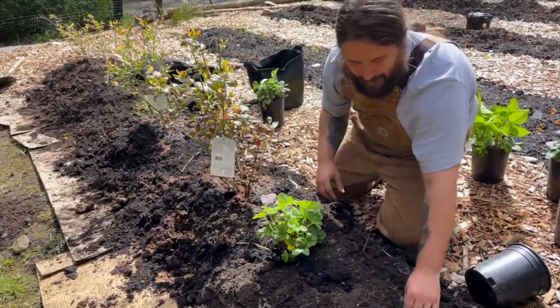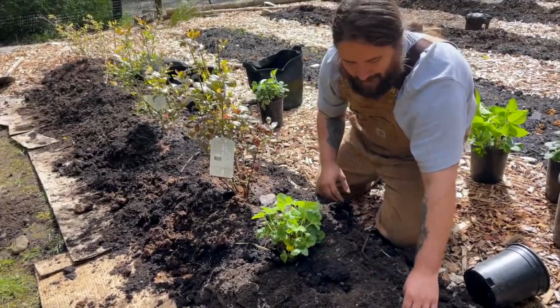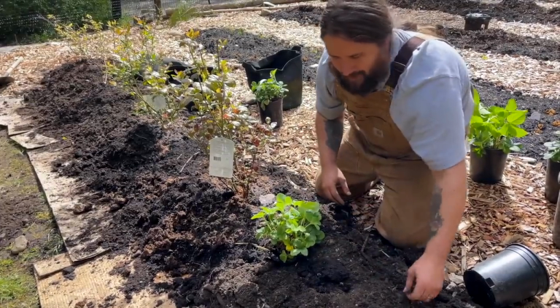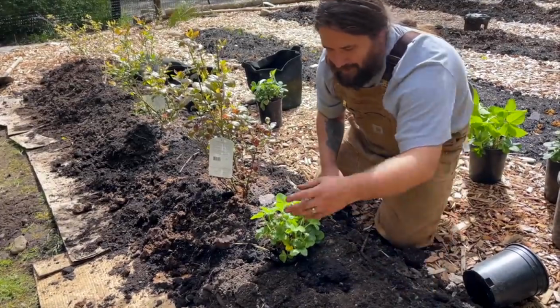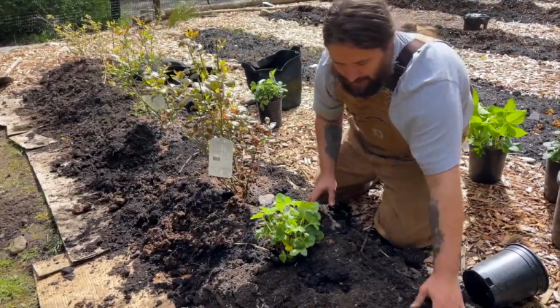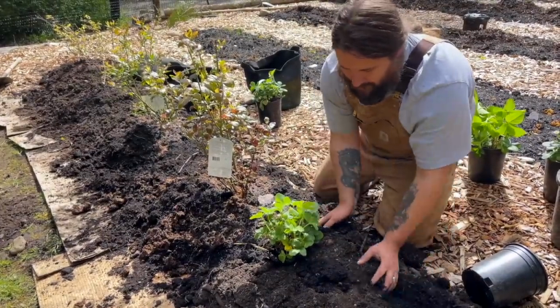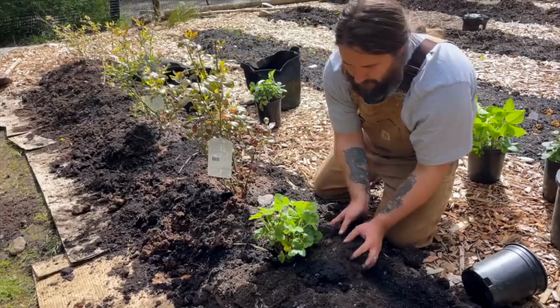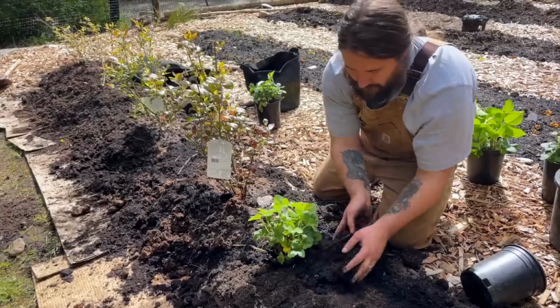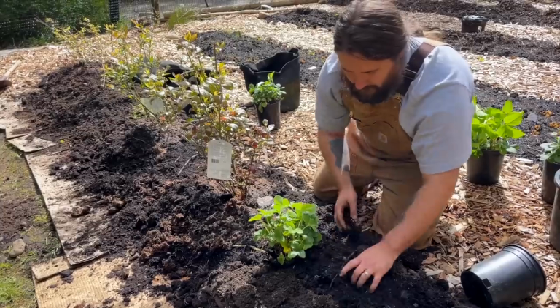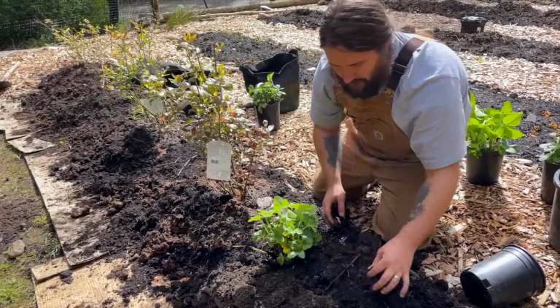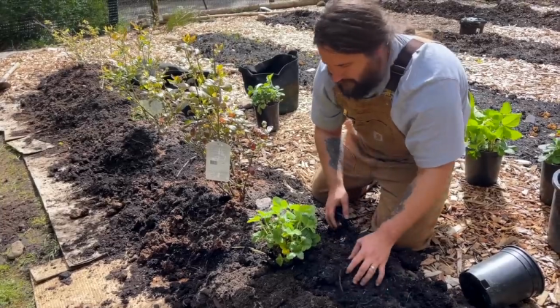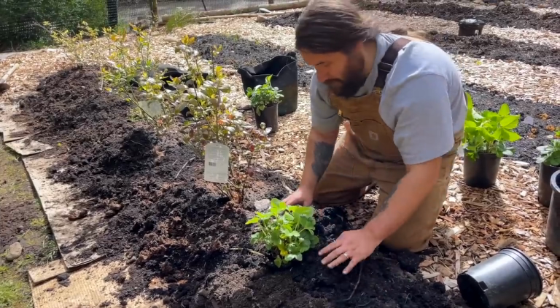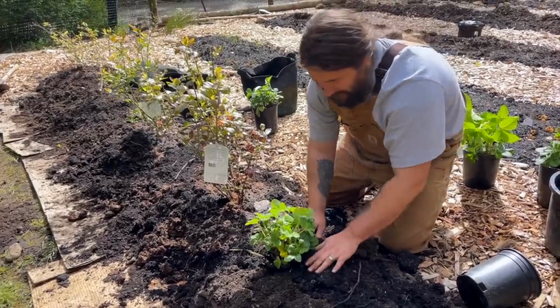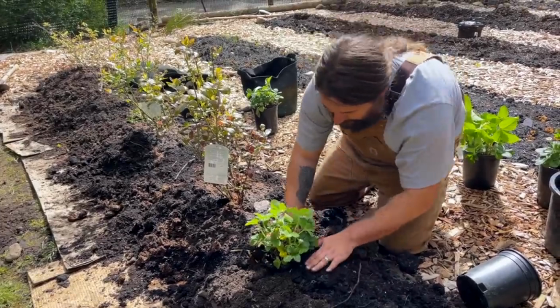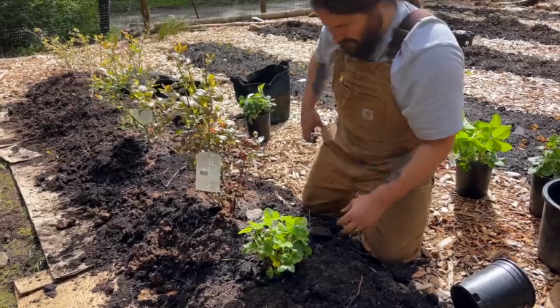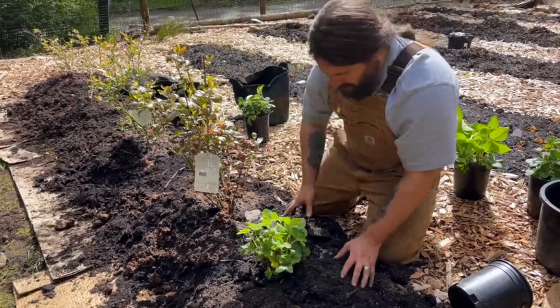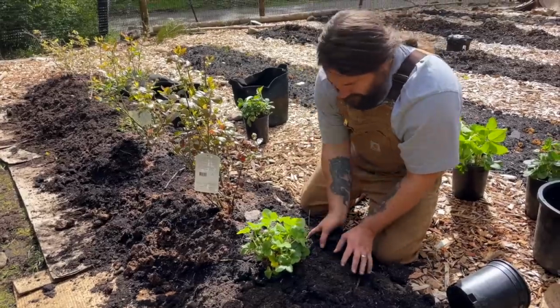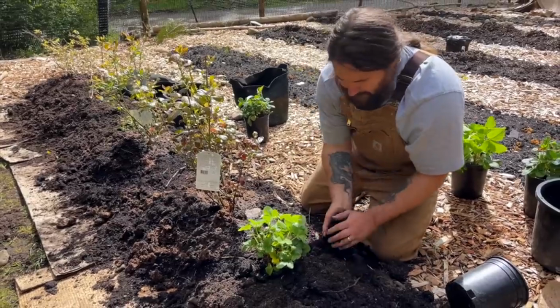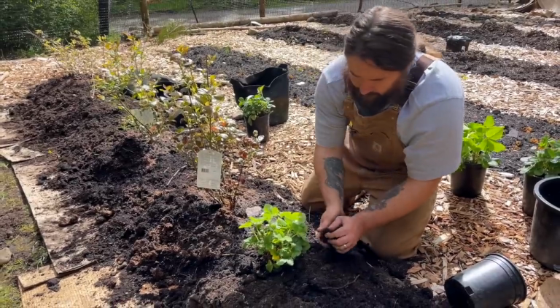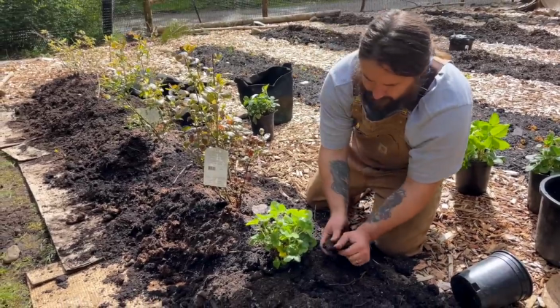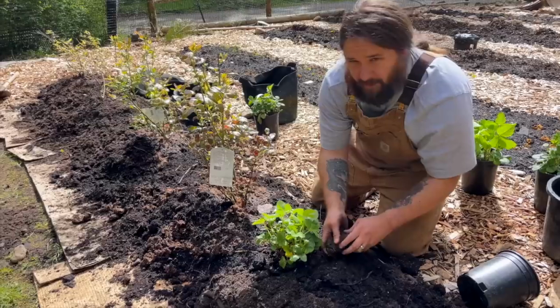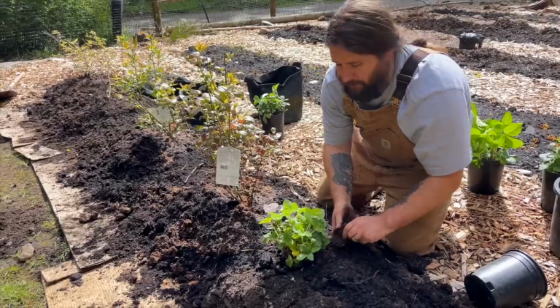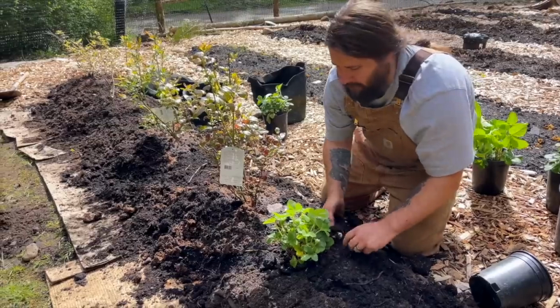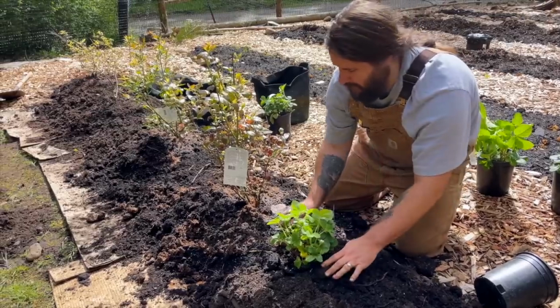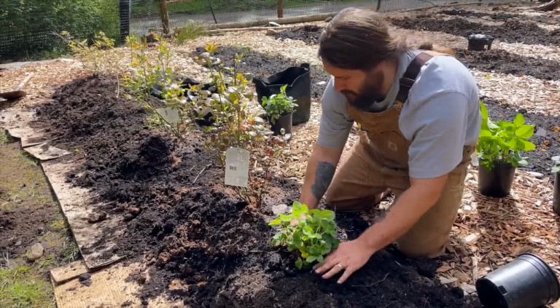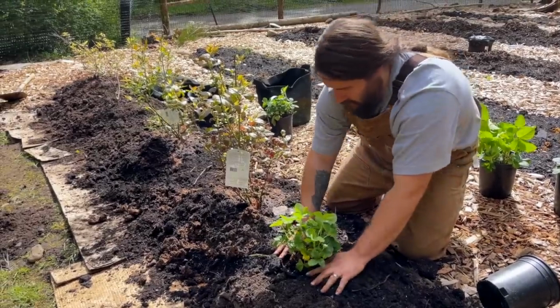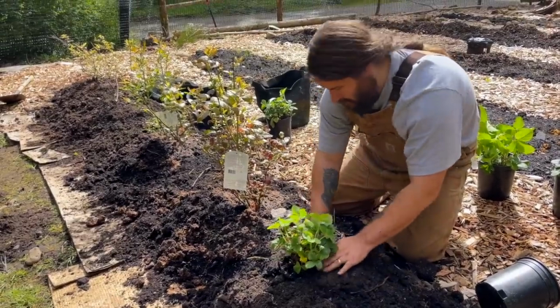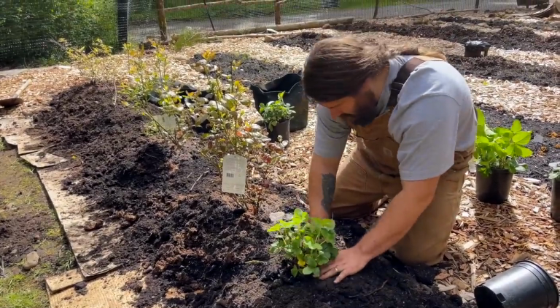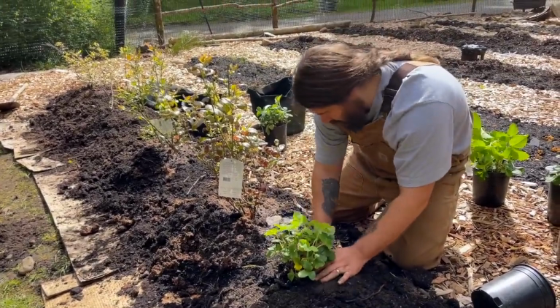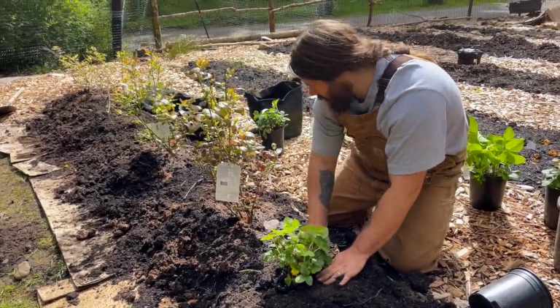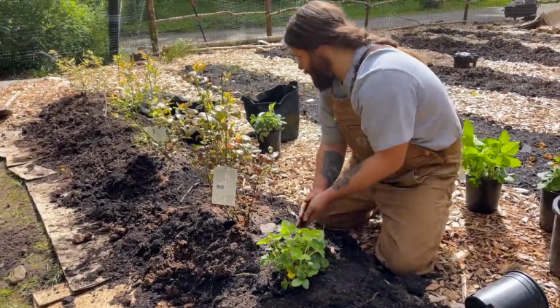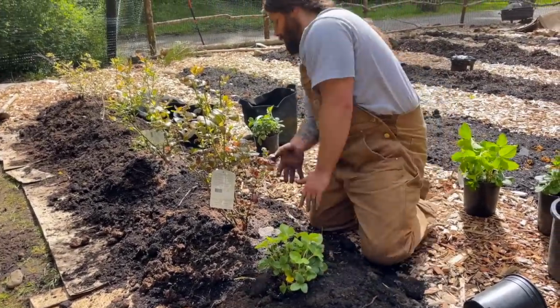You are supposed to plant on top of the cardboard, not take it out. I did remove it for the blueberries just because they're in really big pots. That's fine - we'll just get some weeds that come up through and figure it out later. No big thing.